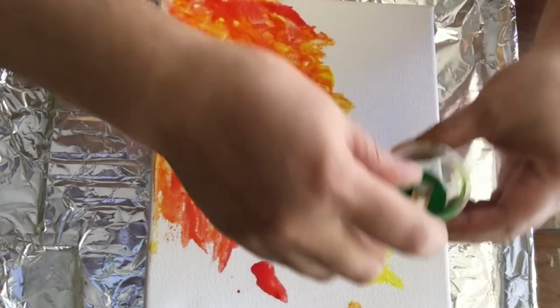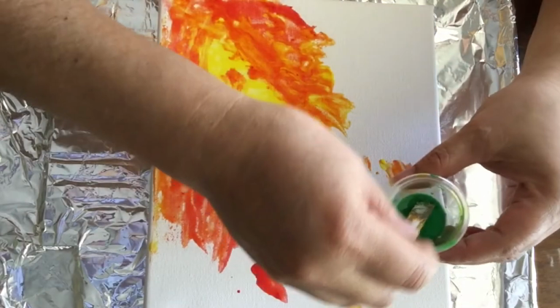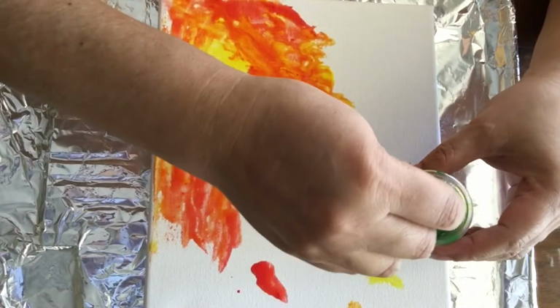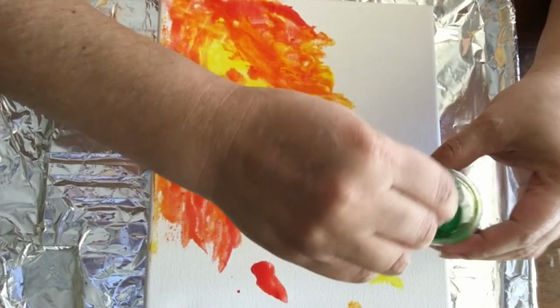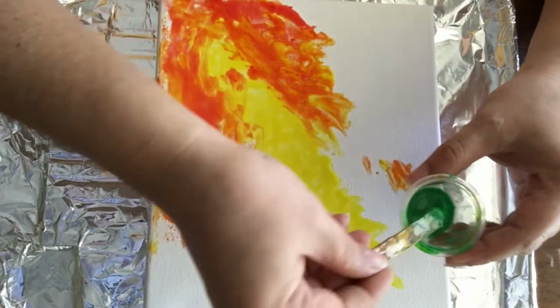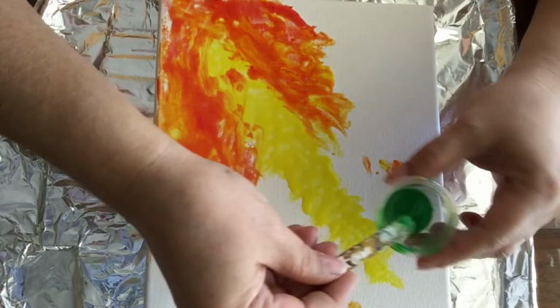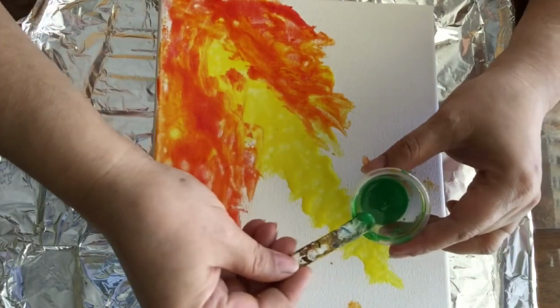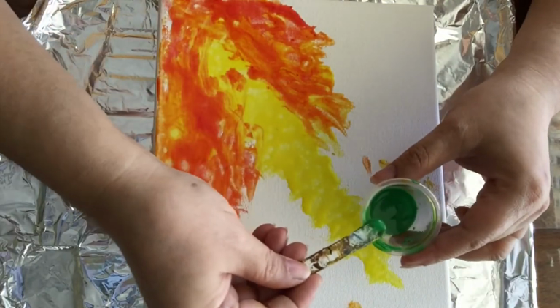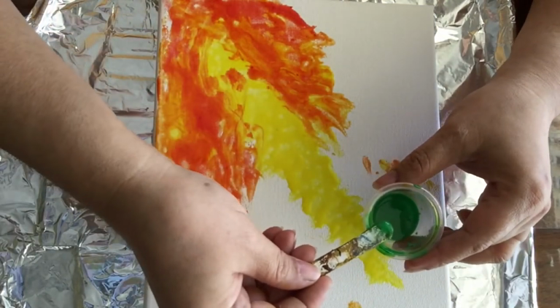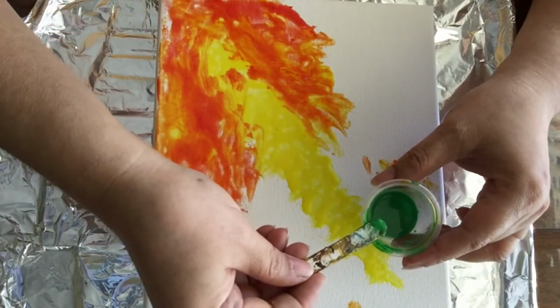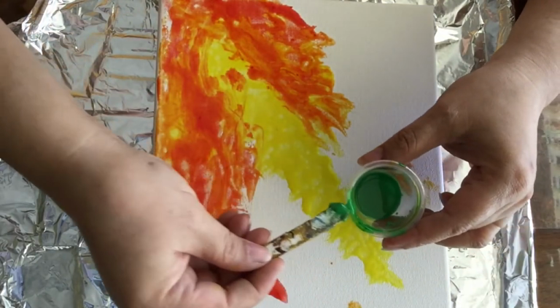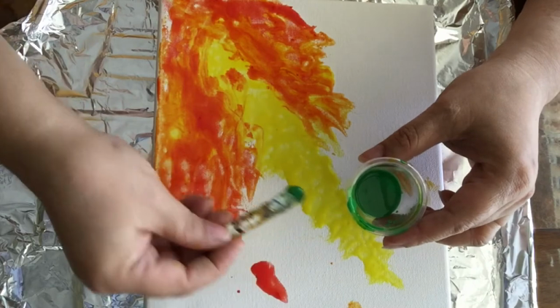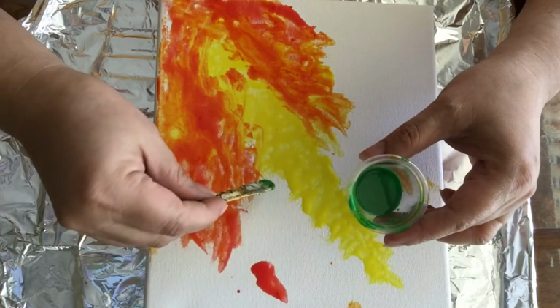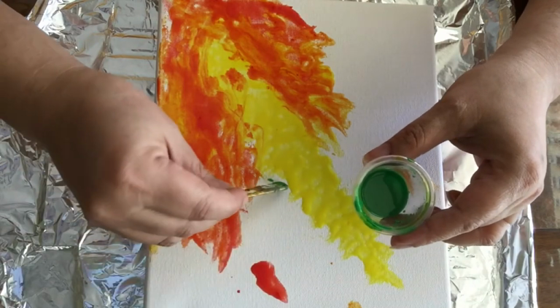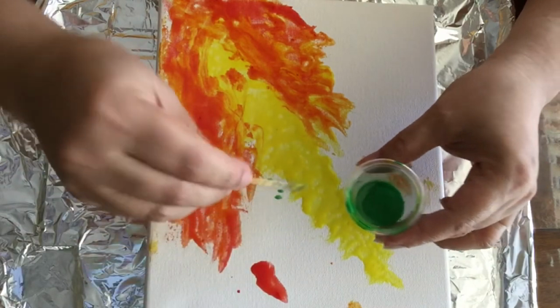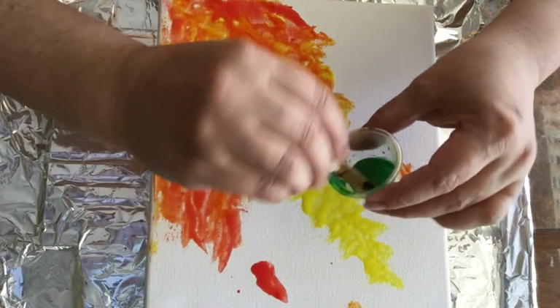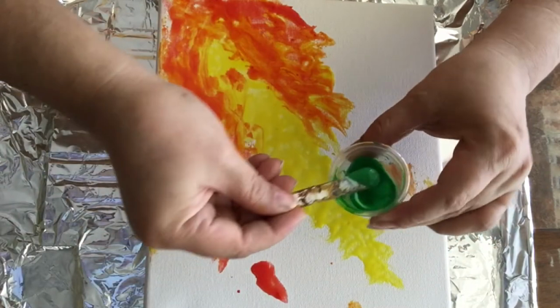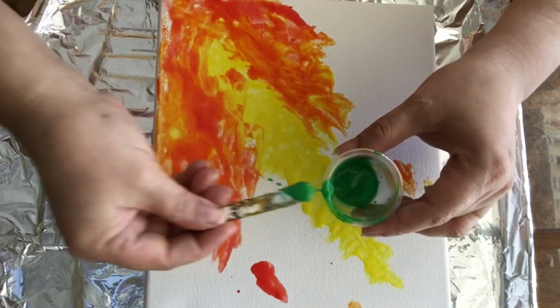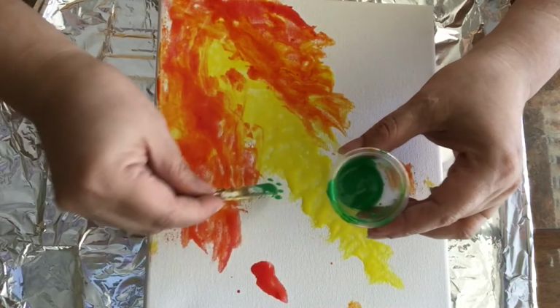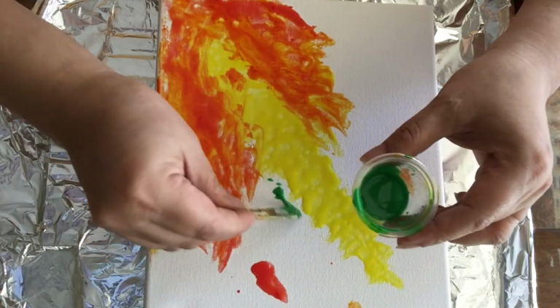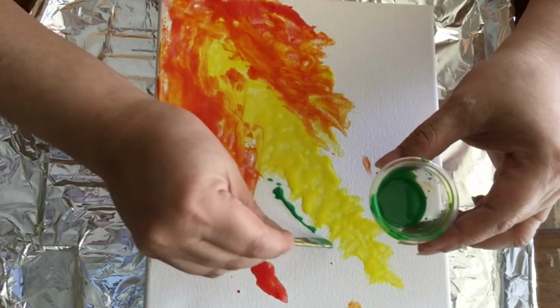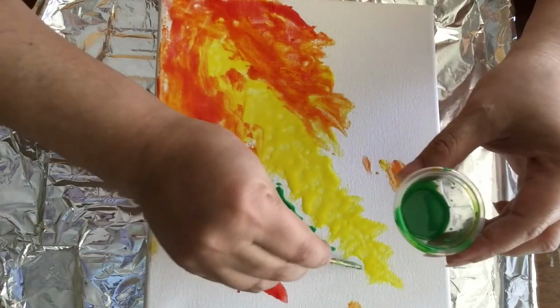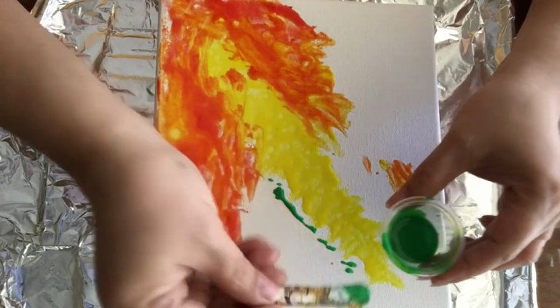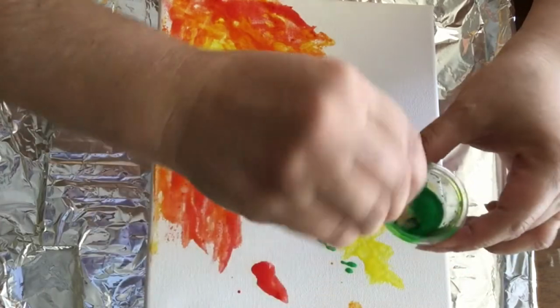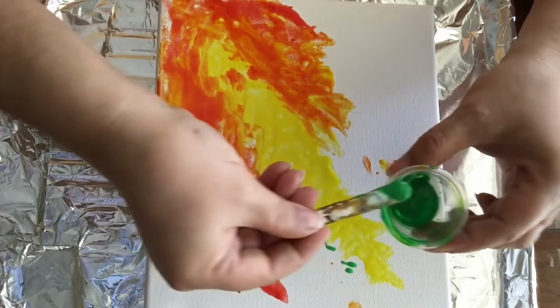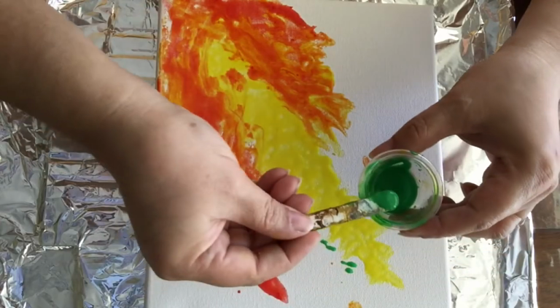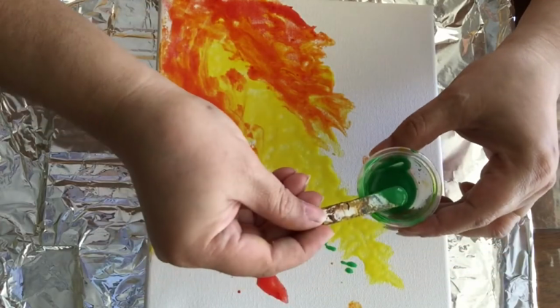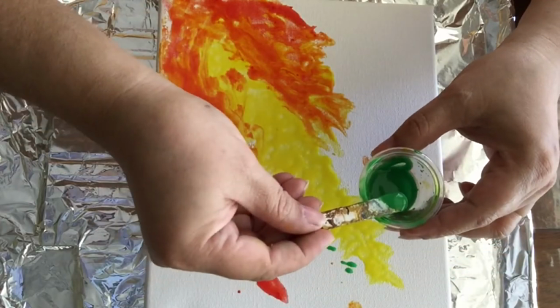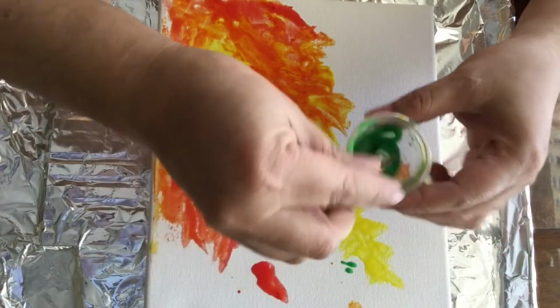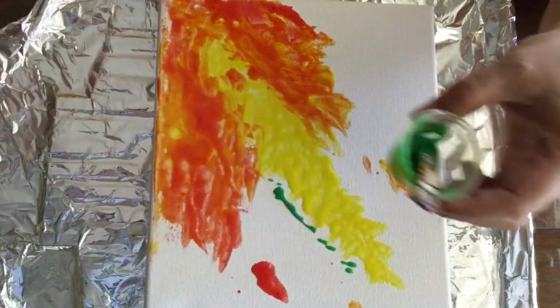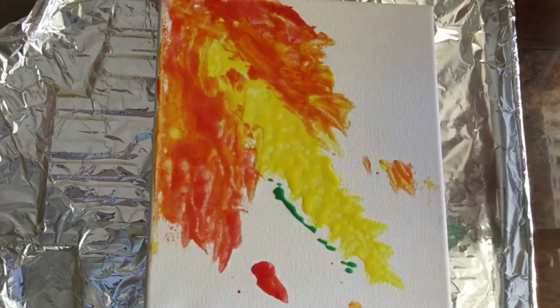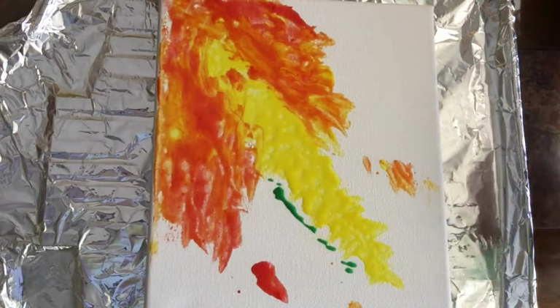I am now adding a touch of green just to add a little bit of color. Nebulae, because of the light, create different colors in them, and so I'm adding this green in there.